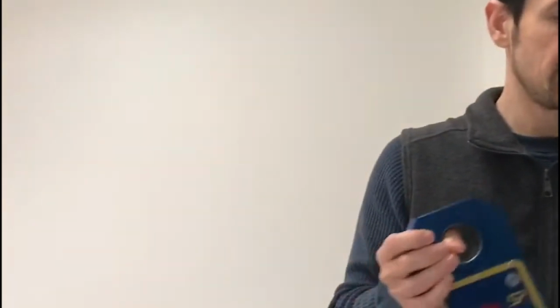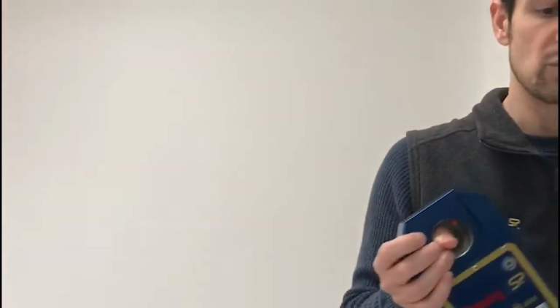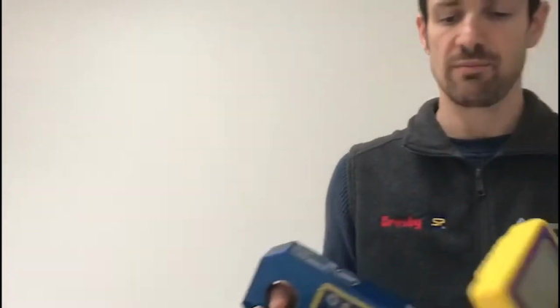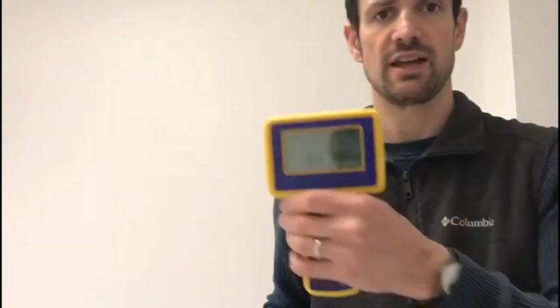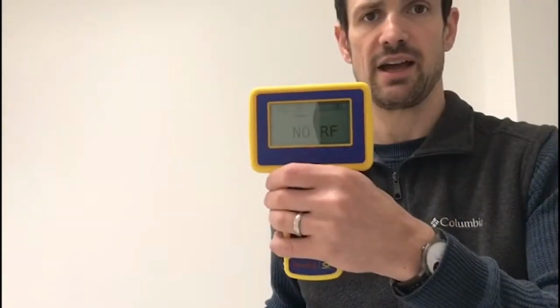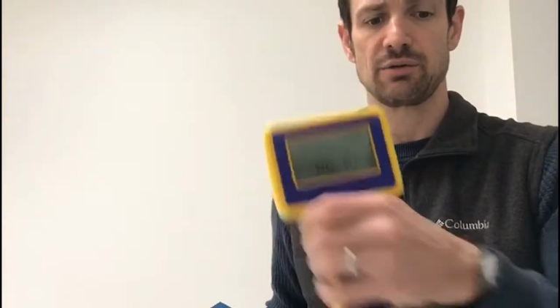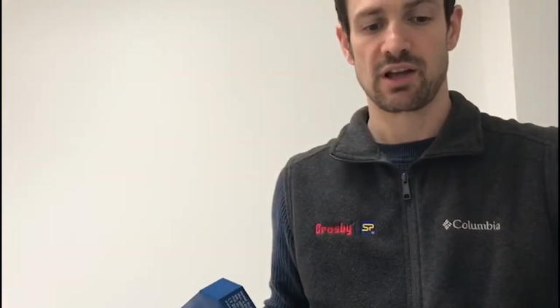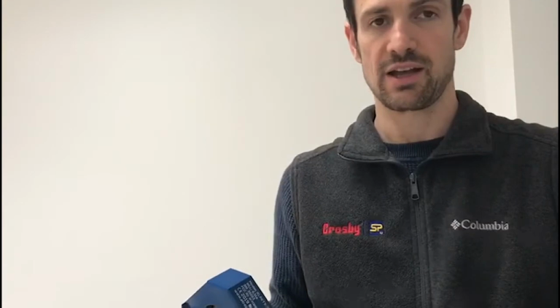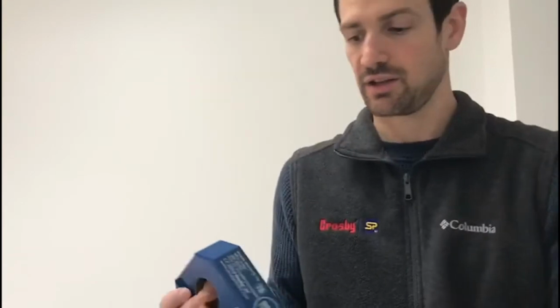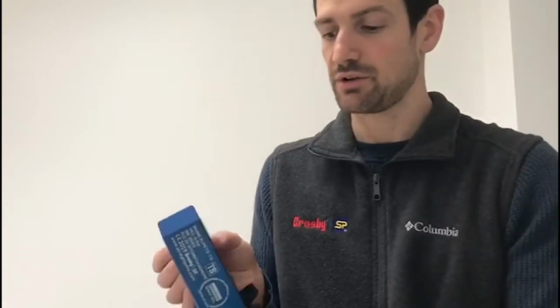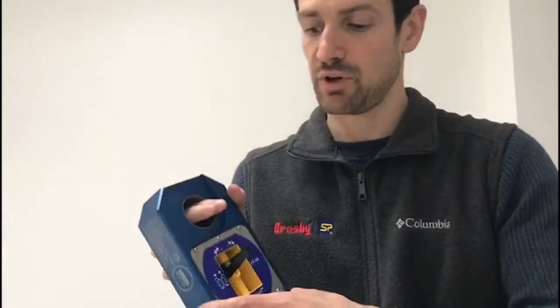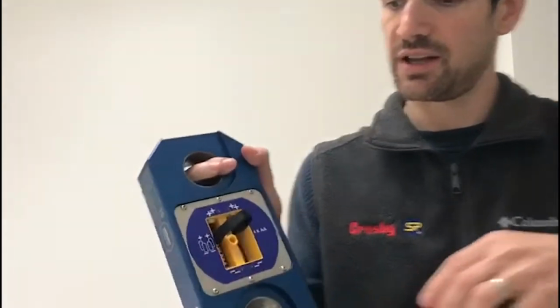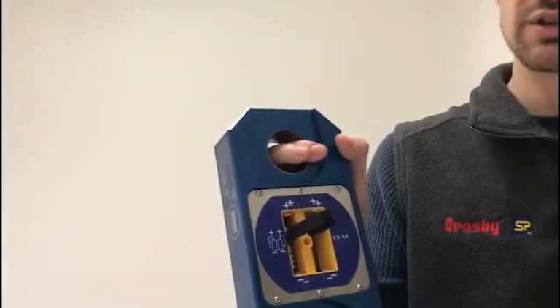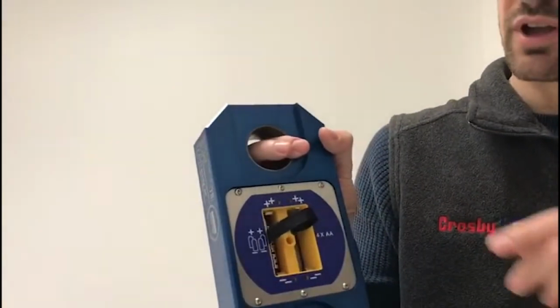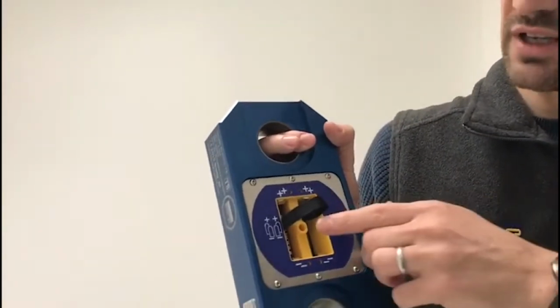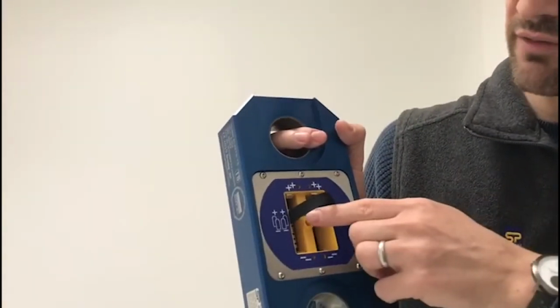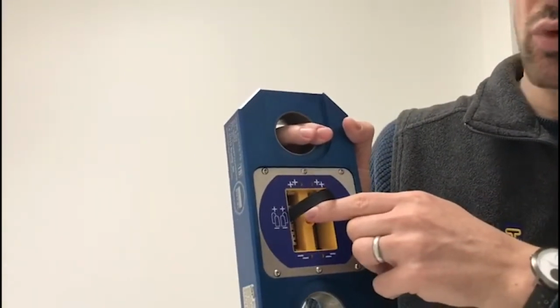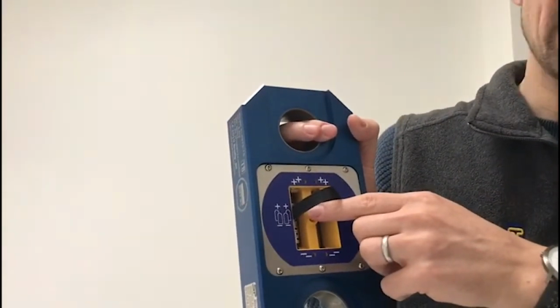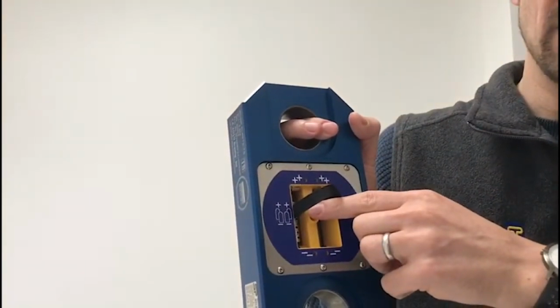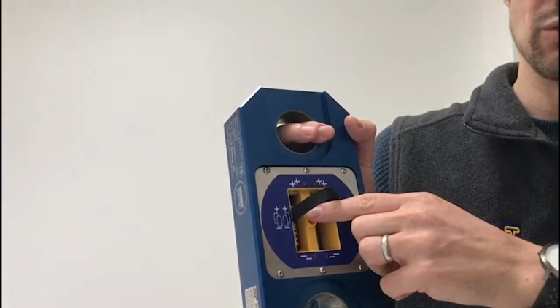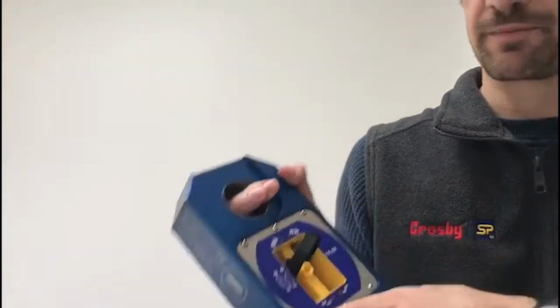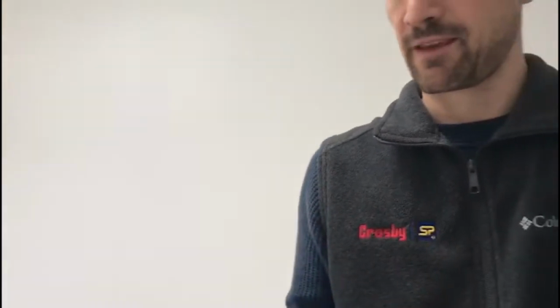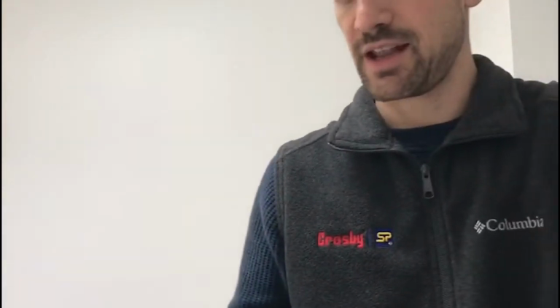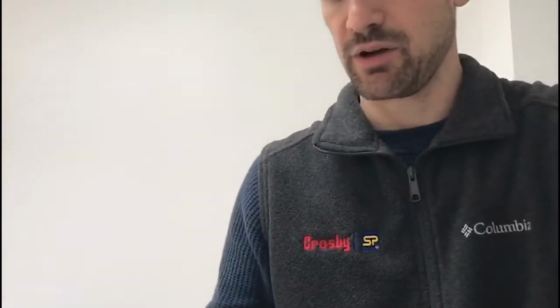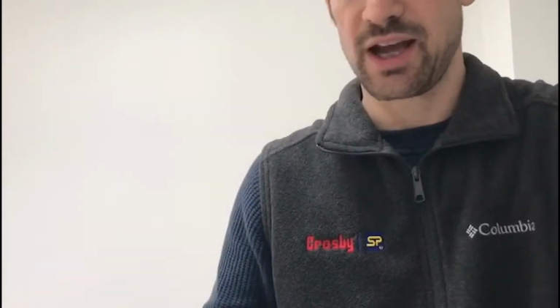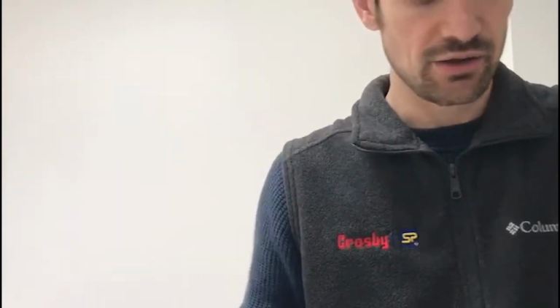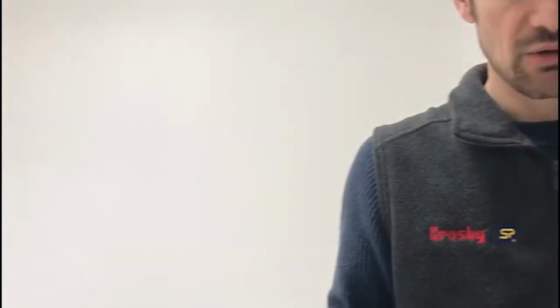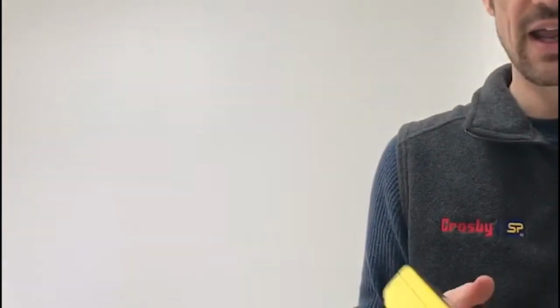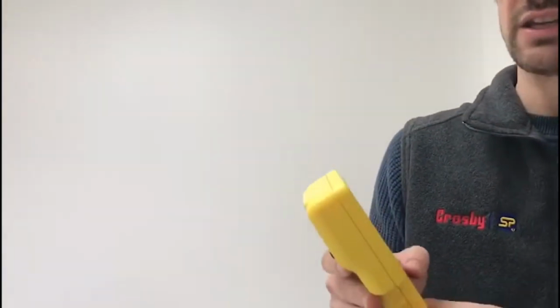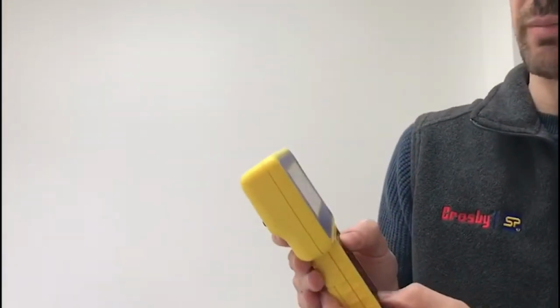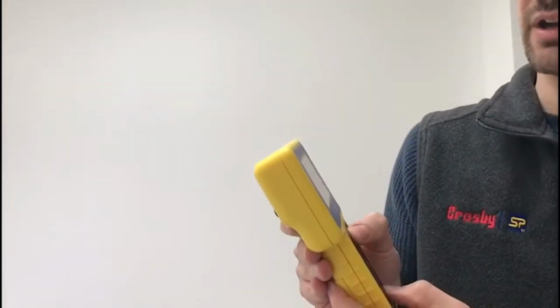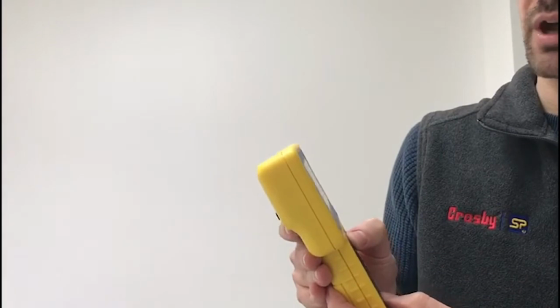First of all, take a handheld and a load cell. In the load cell, we need to have one battery installed. Then on the handheld, we're going to enter into the pairing mode.